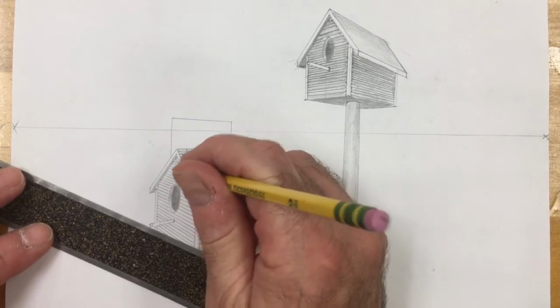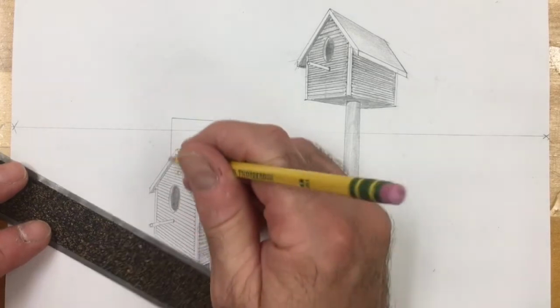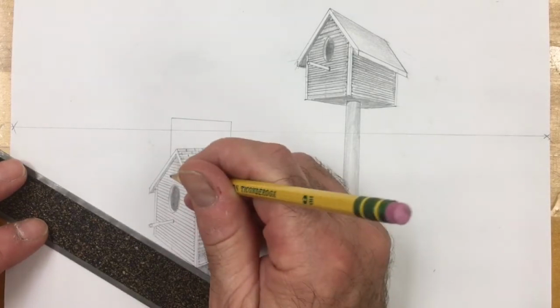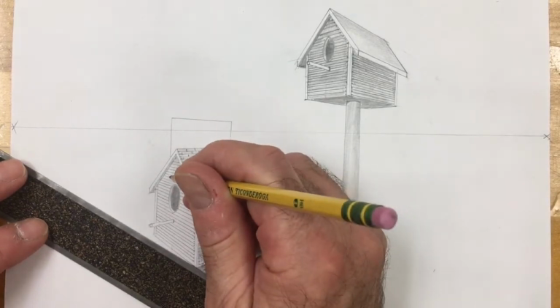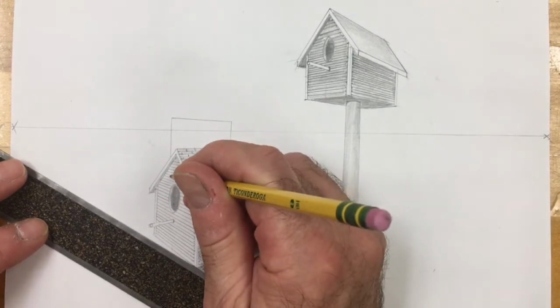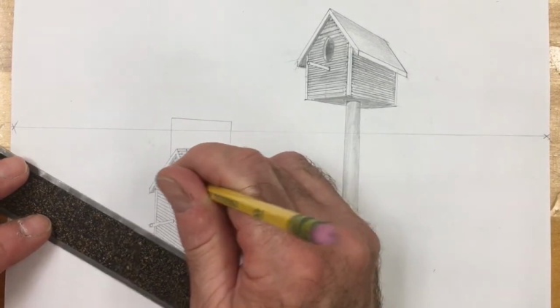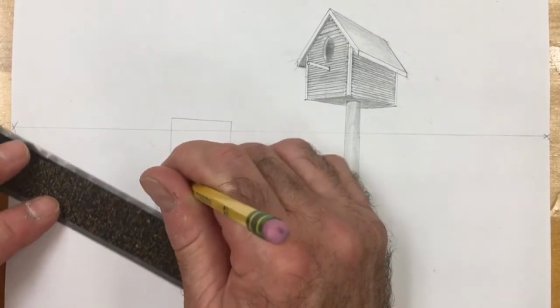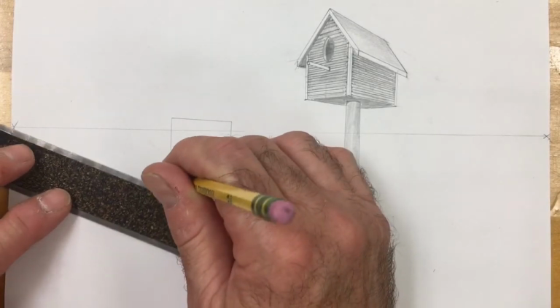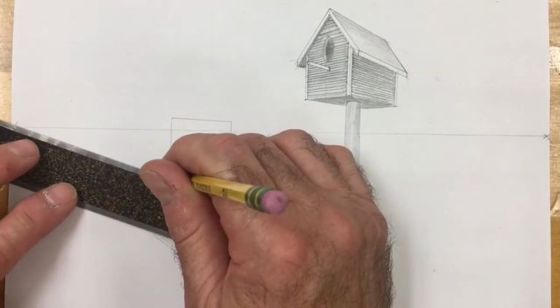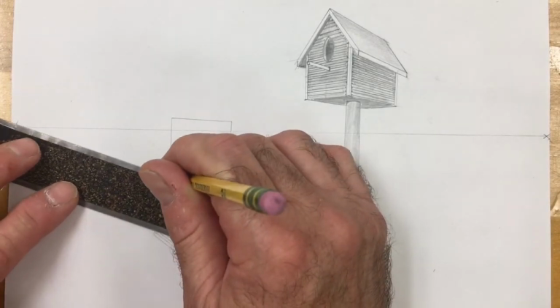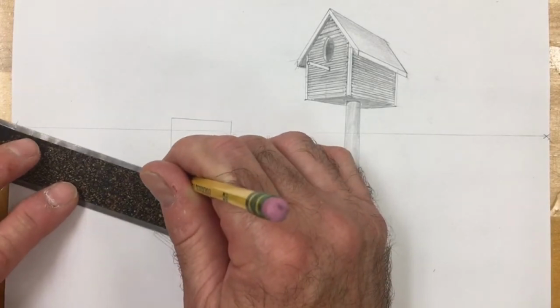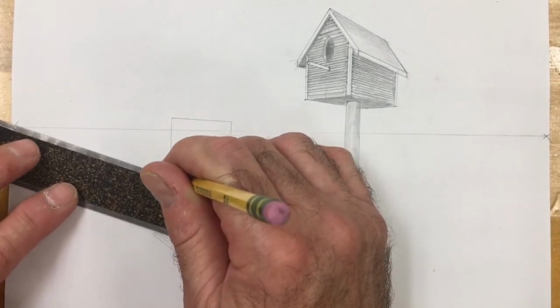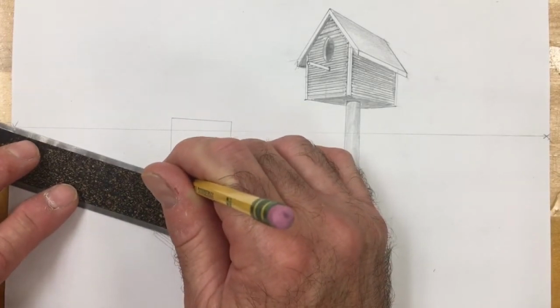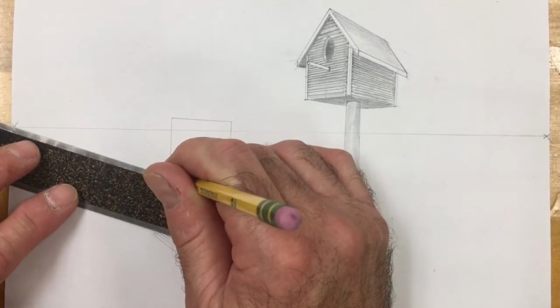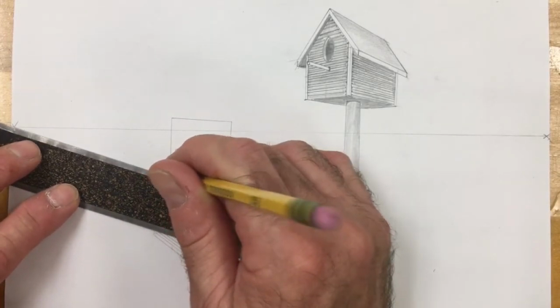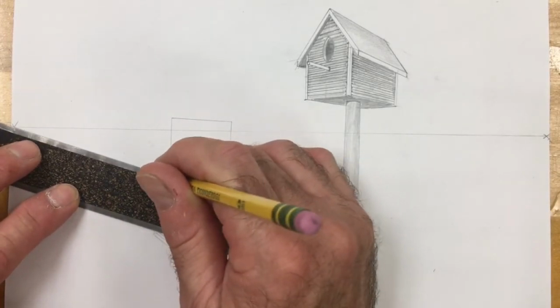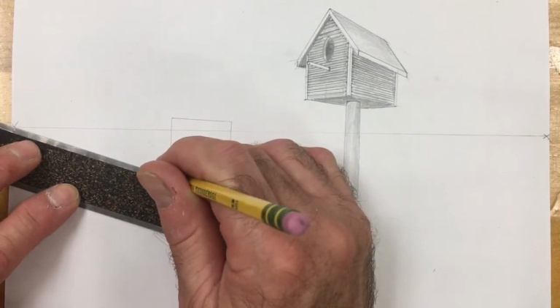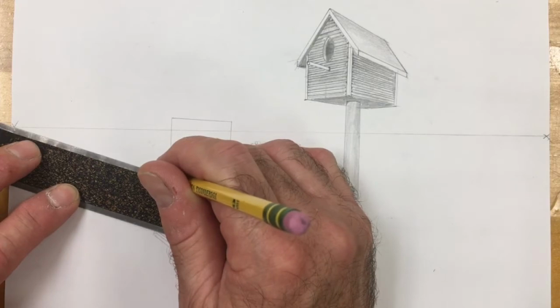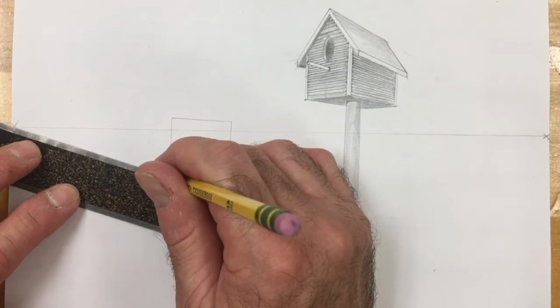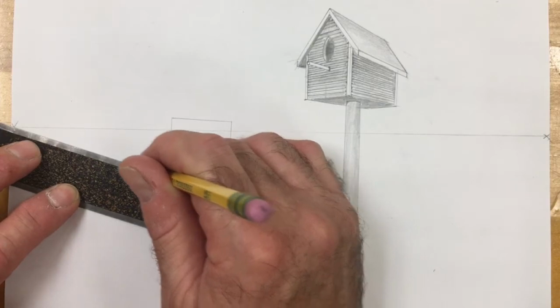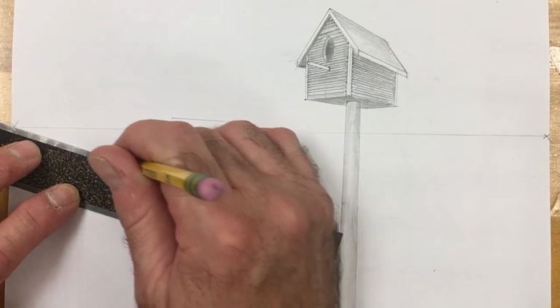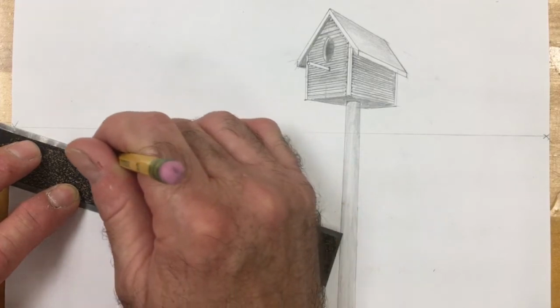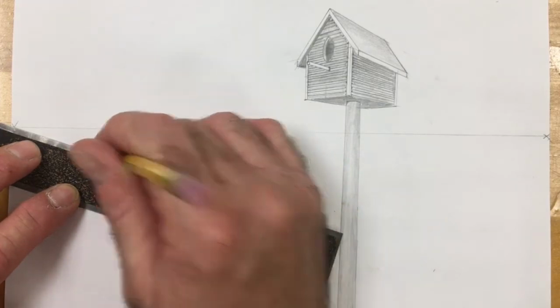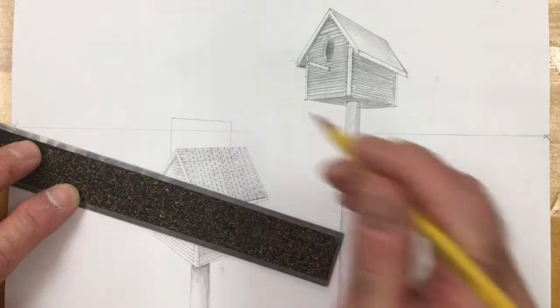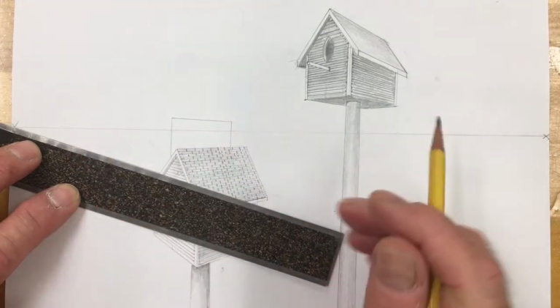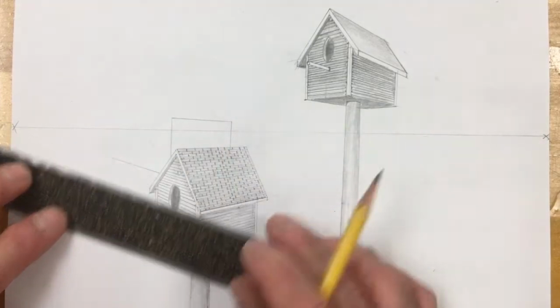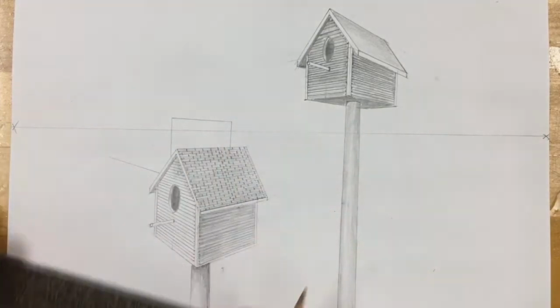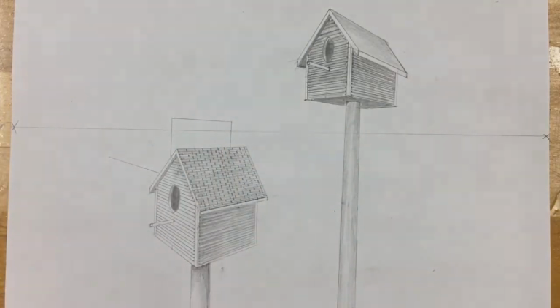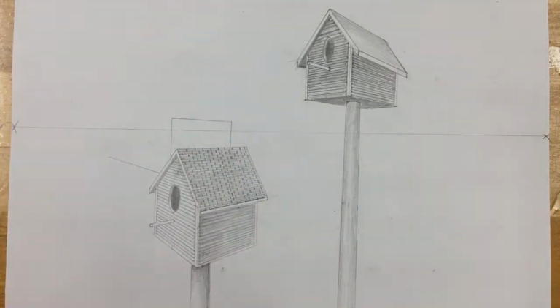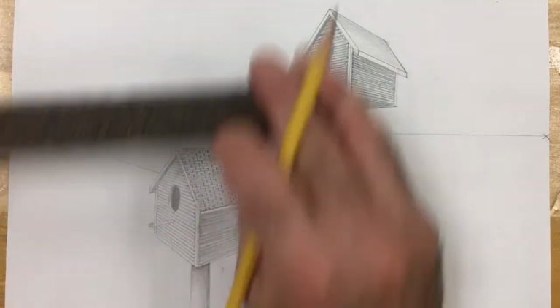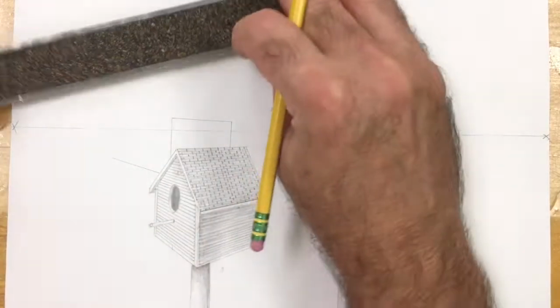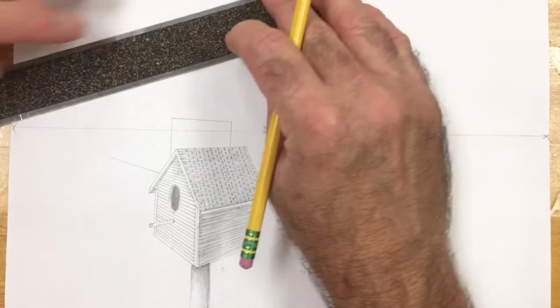What I'm going to do — if you see me putting a little dot on that birdhouse — we need to imagine if the birdhouse in the front was transparent, where would the bottom be?